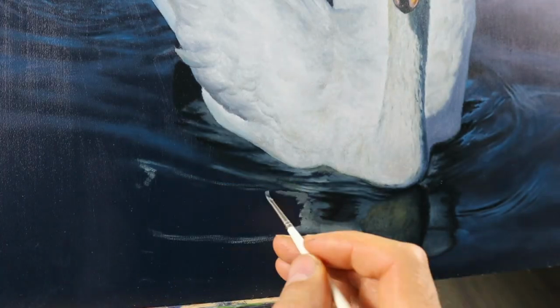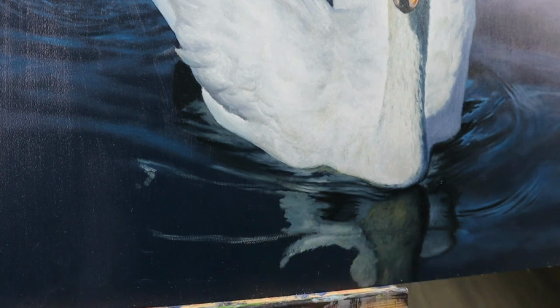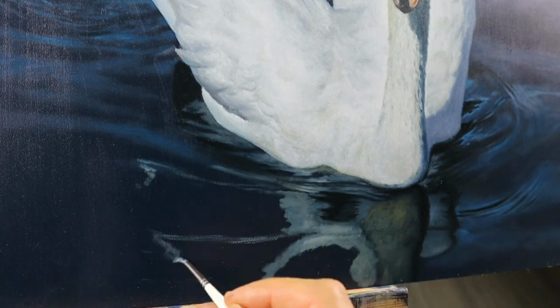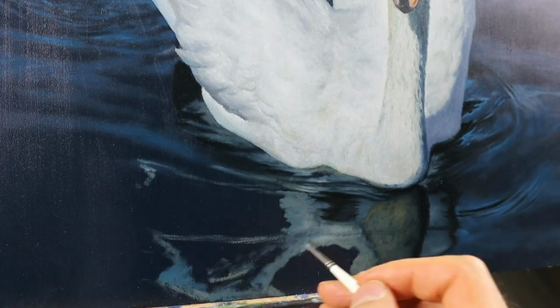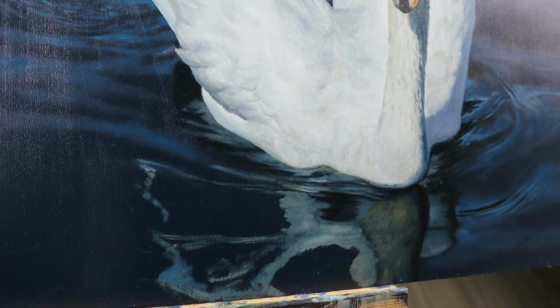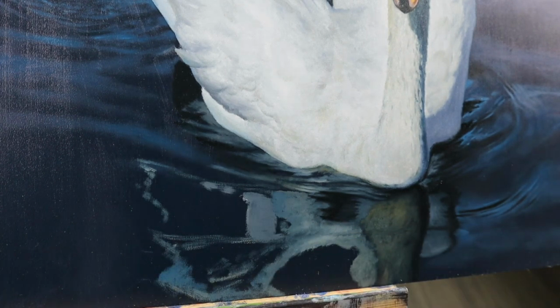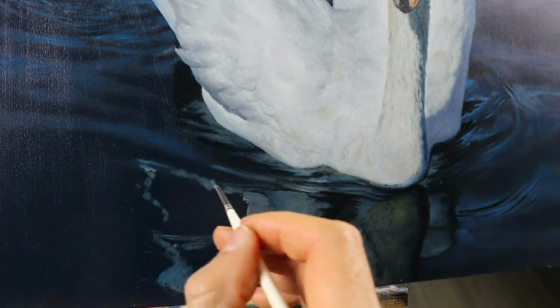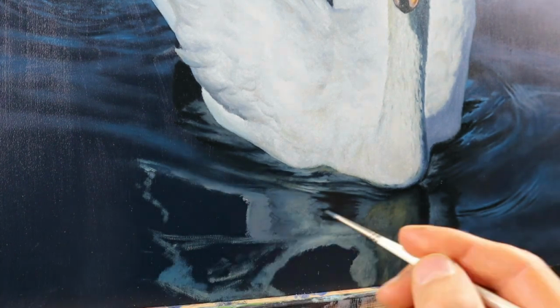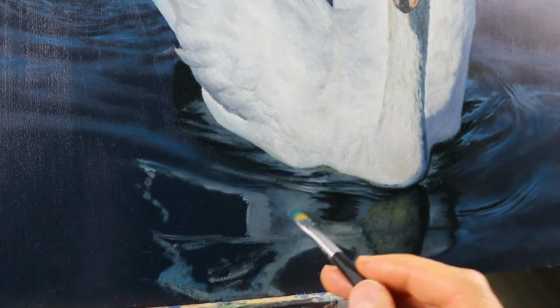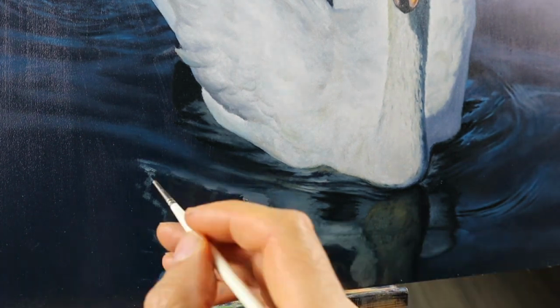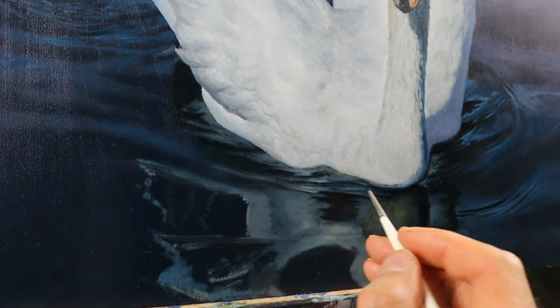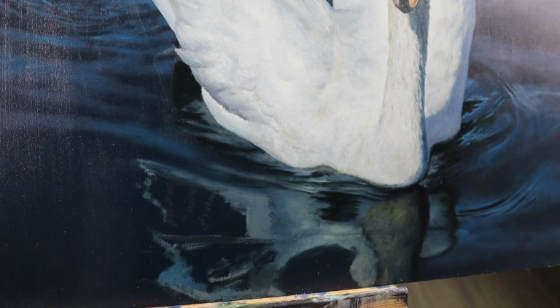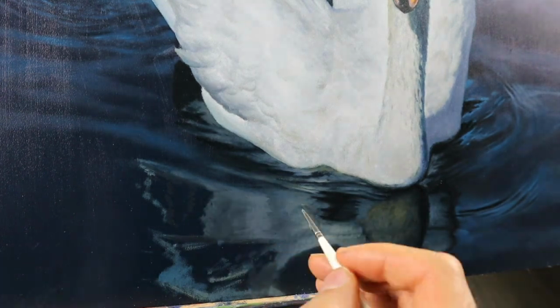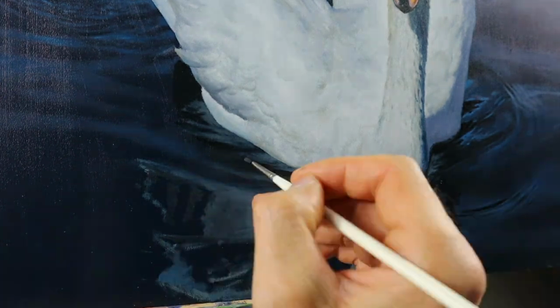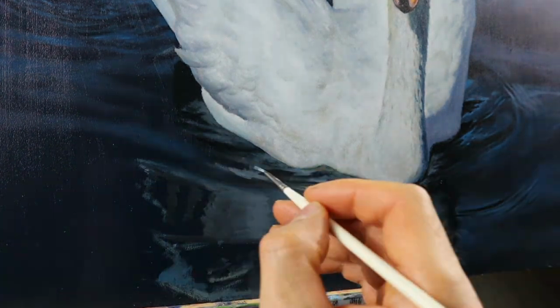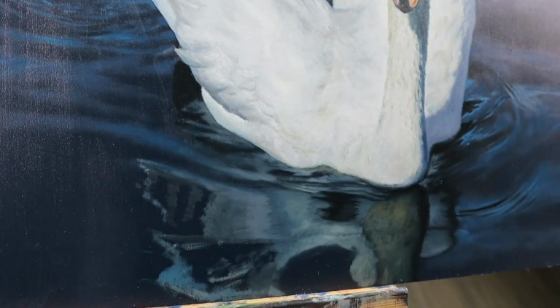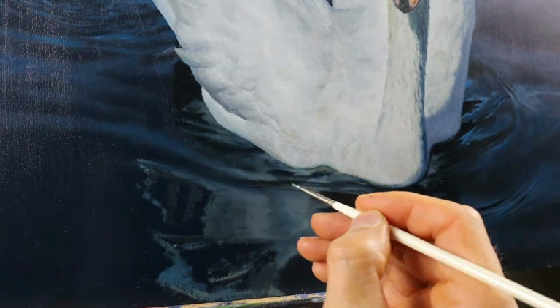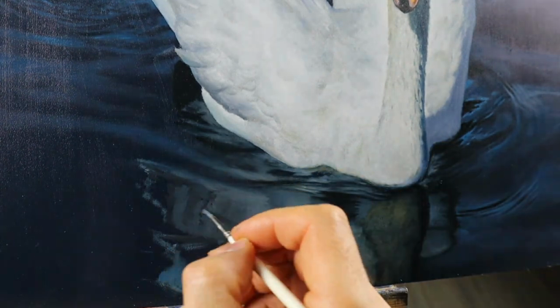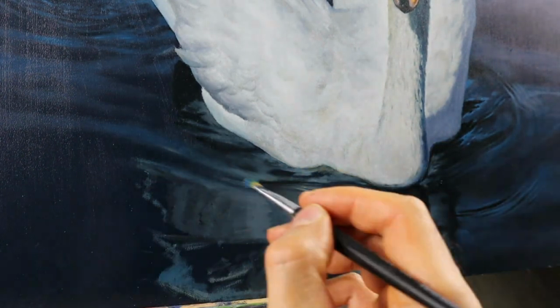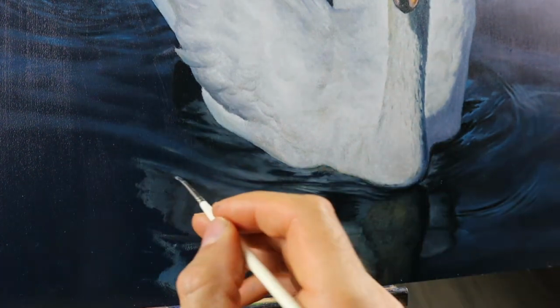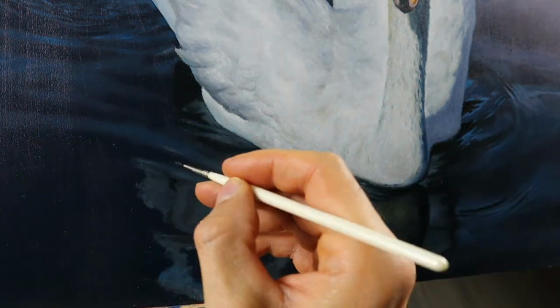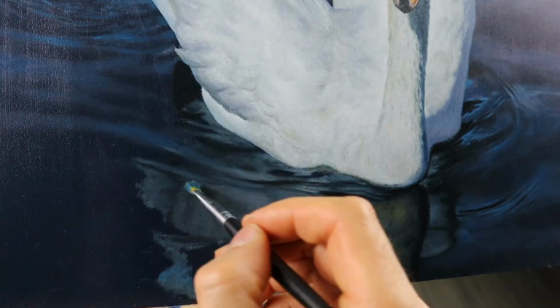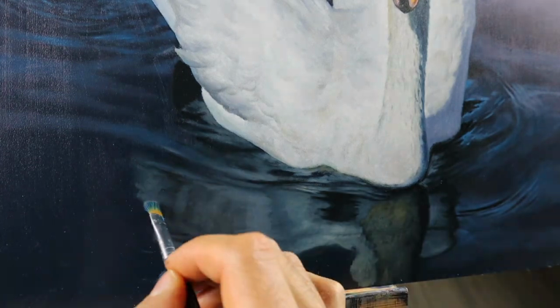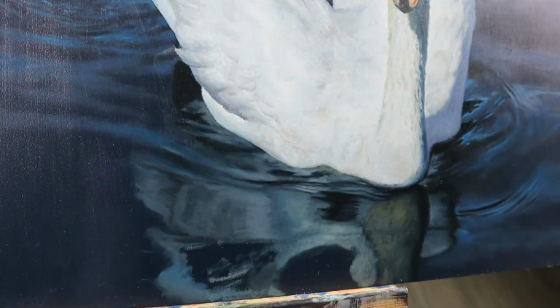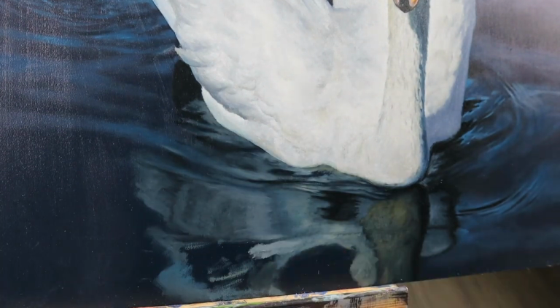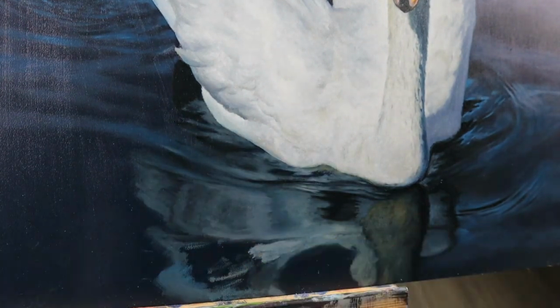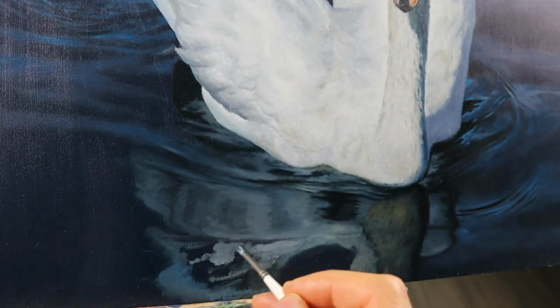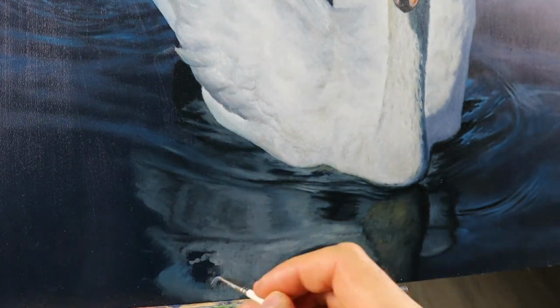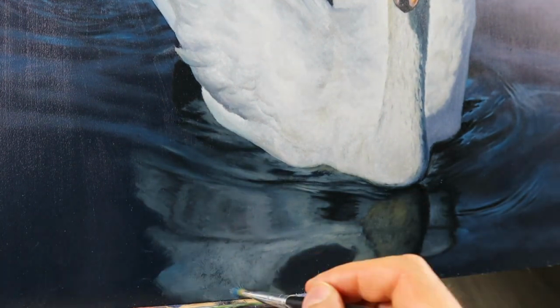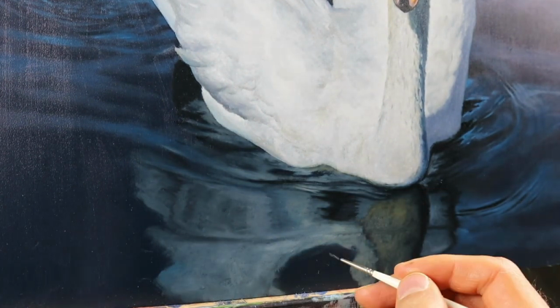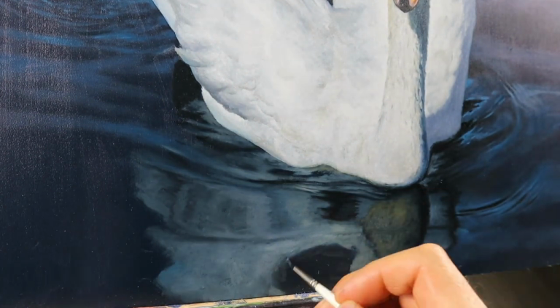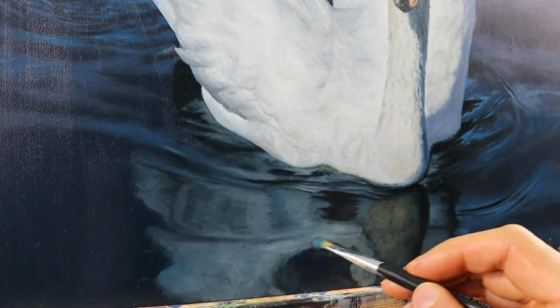I built up the reflection this way. And again you can see it's quite a bit darker than the original color. And in some places it fades out to the darker water.